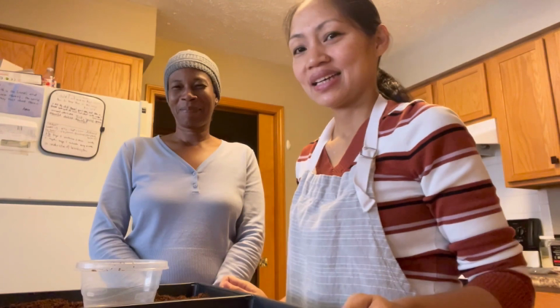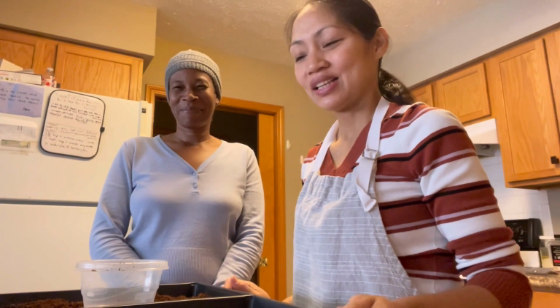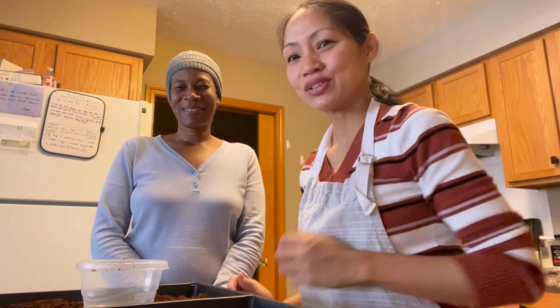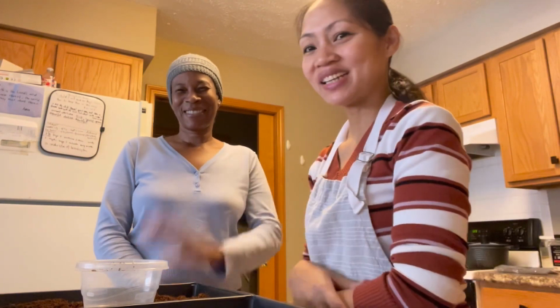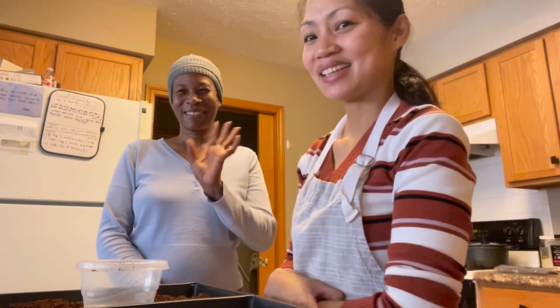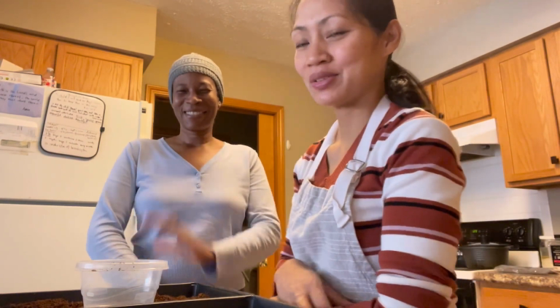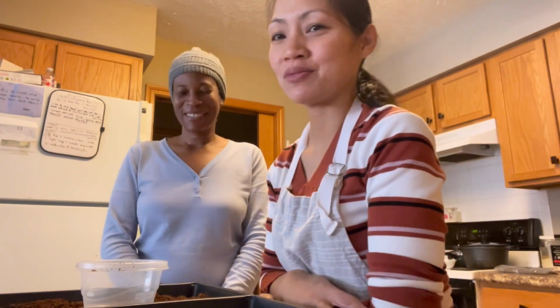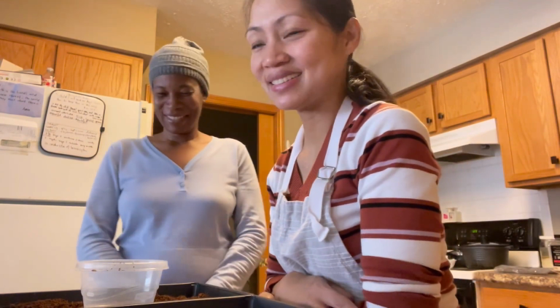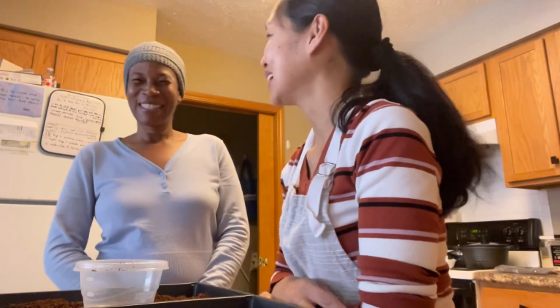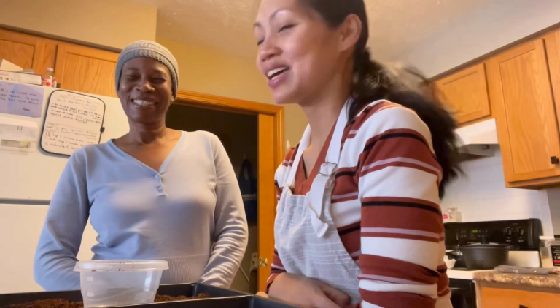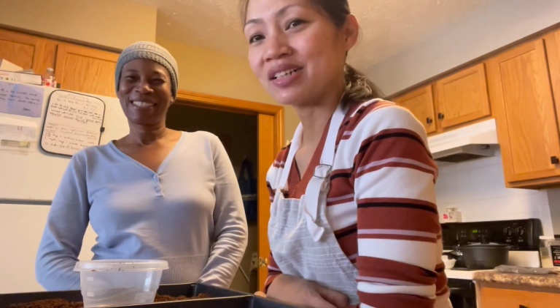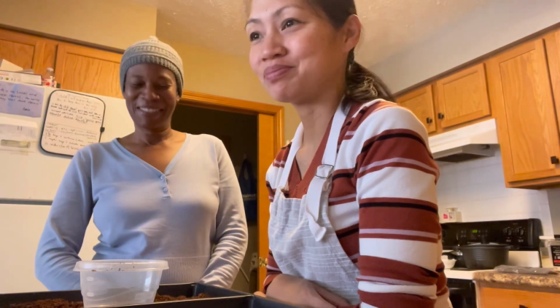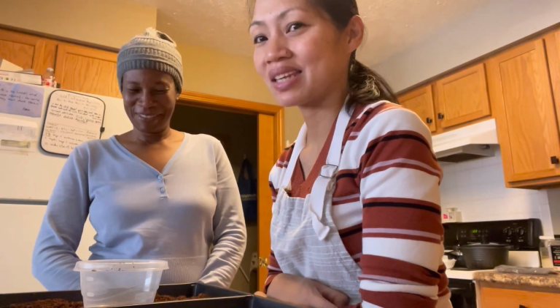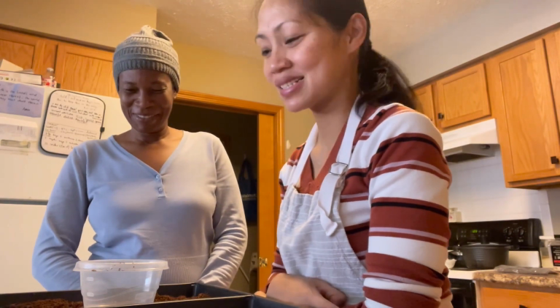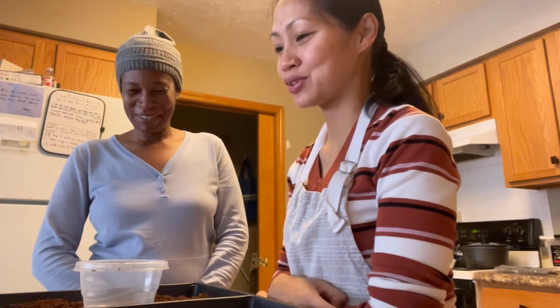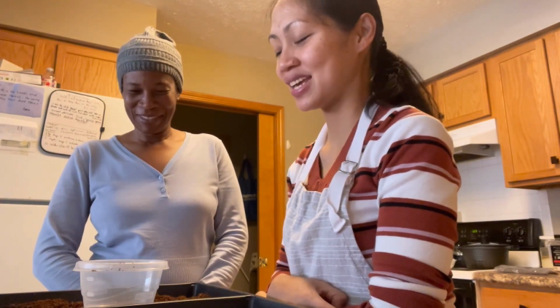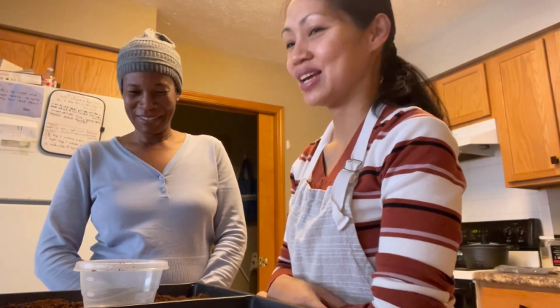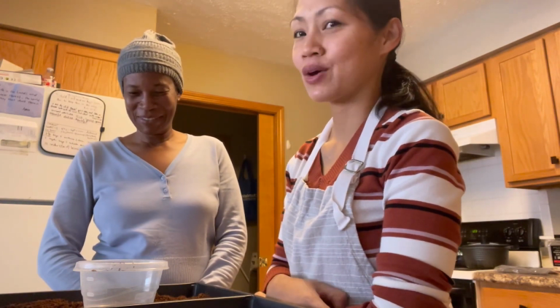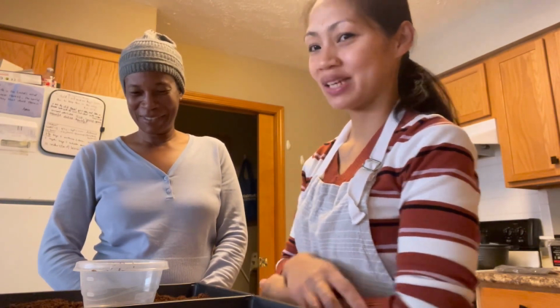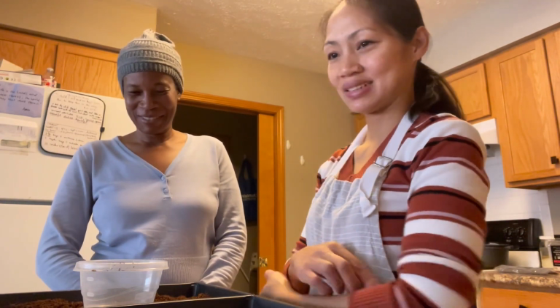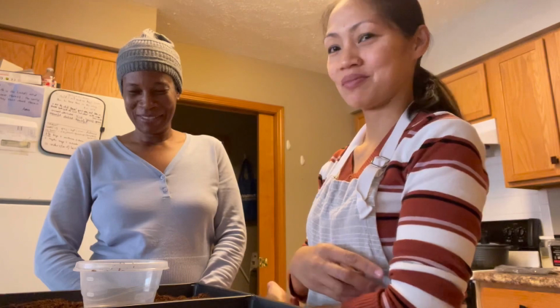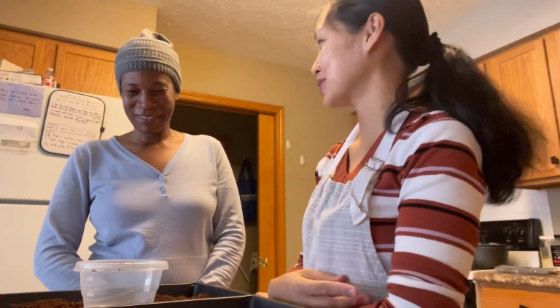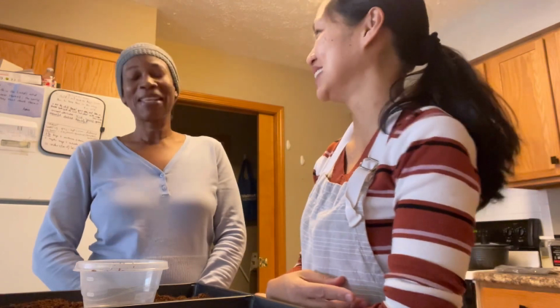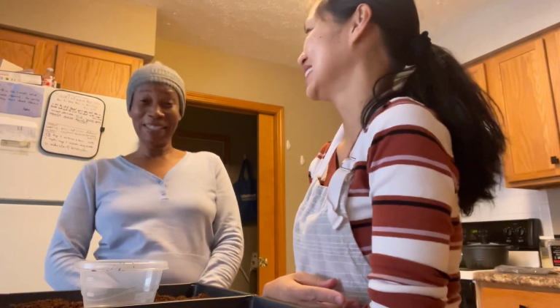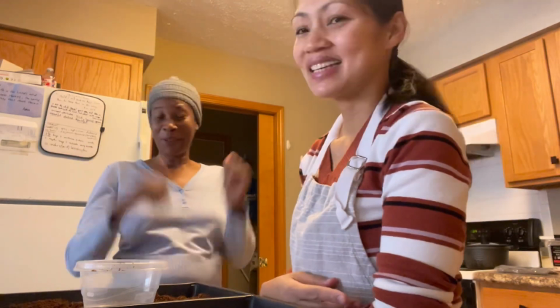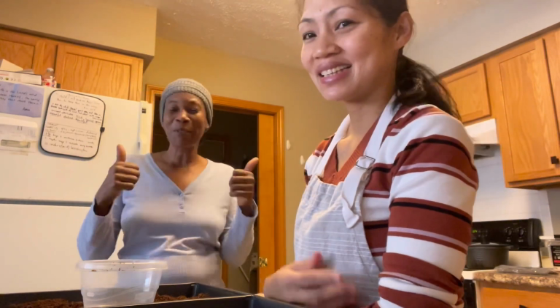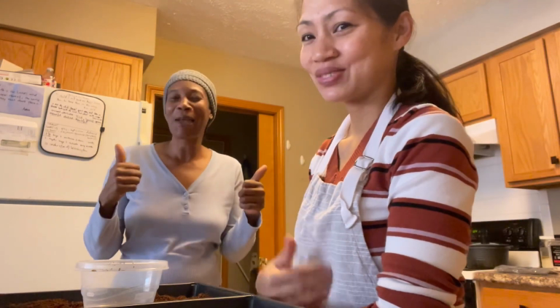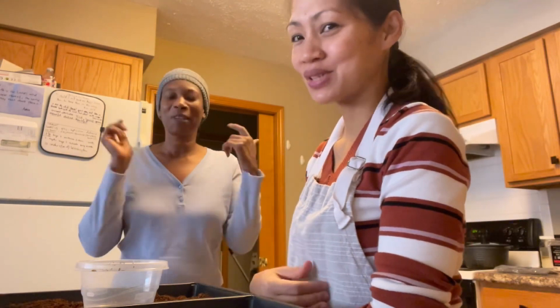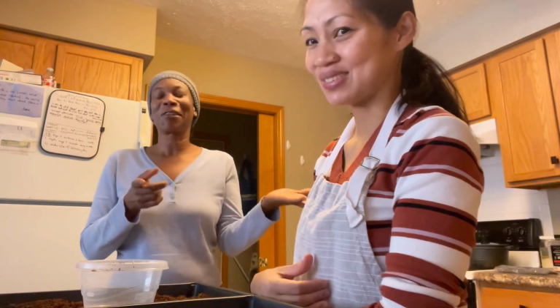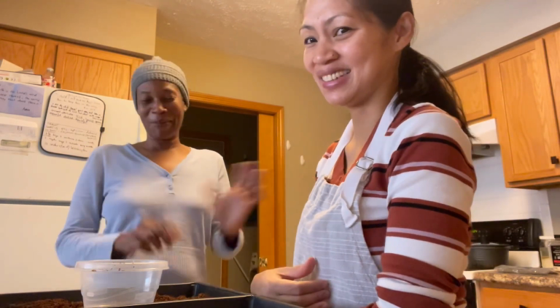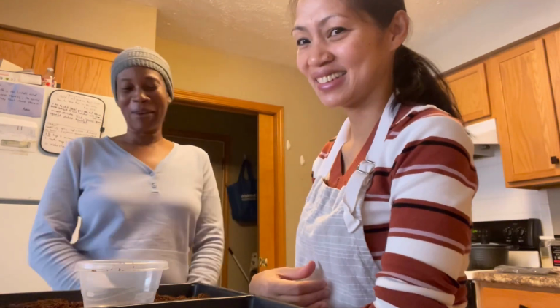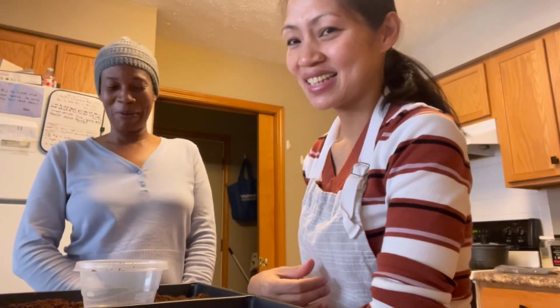Hello, good morning, my friends. I have a guest for today. We are going to plant microgreens. Yes, for the first time, I'm going to learn how to plant microgreens.